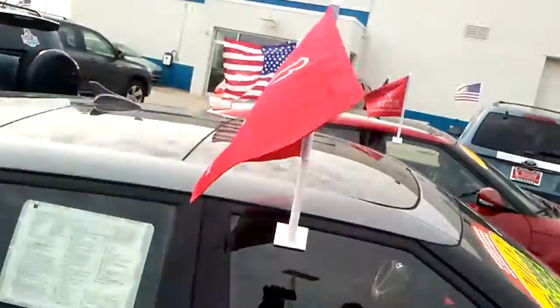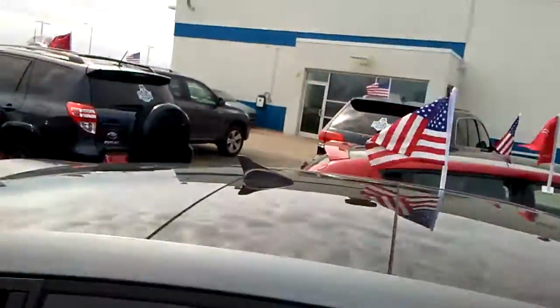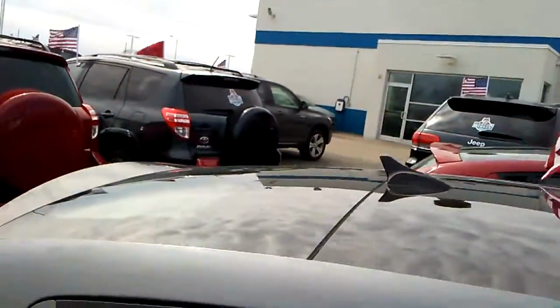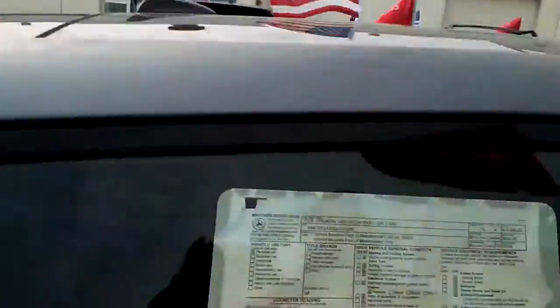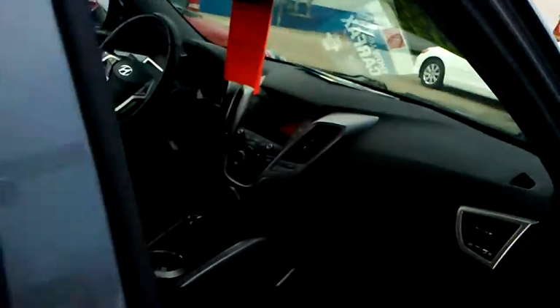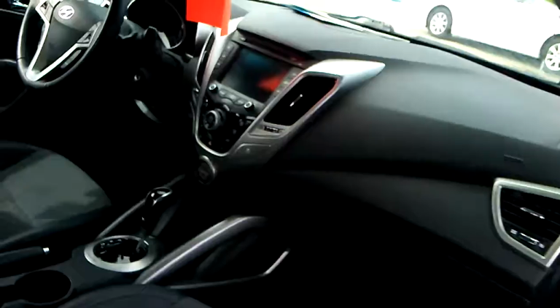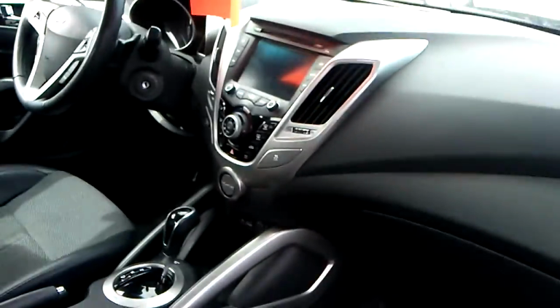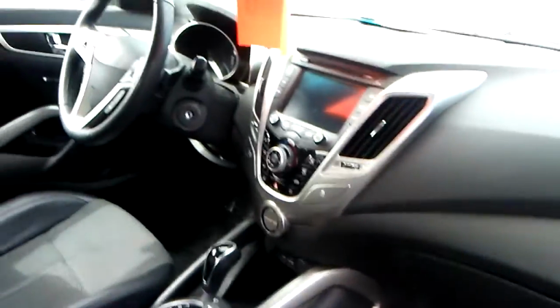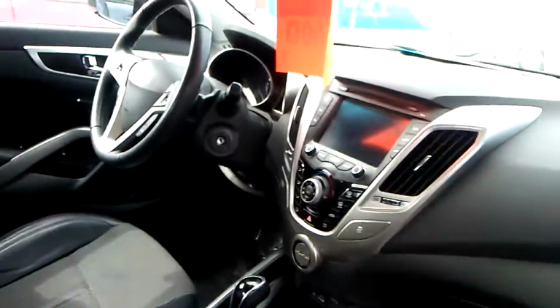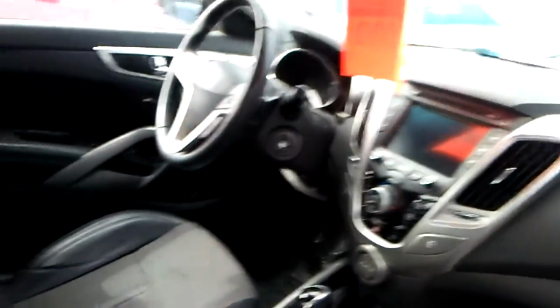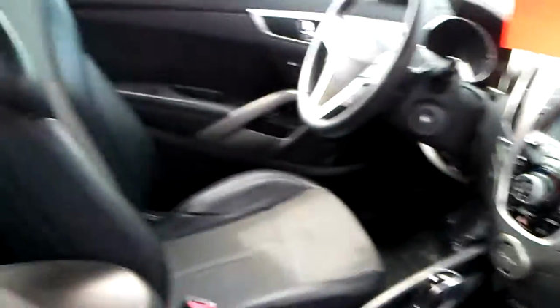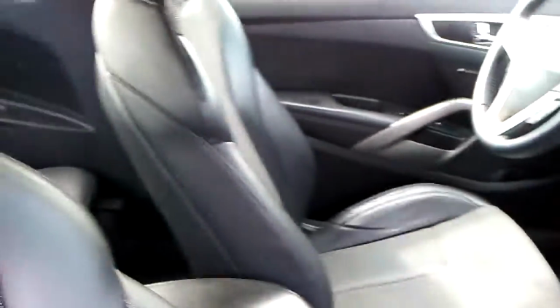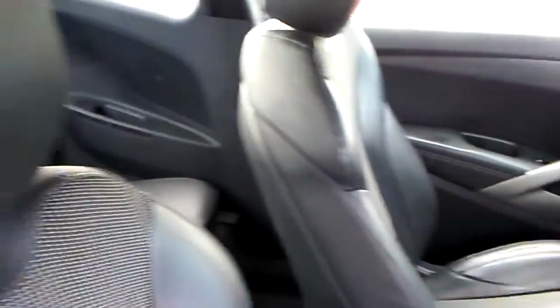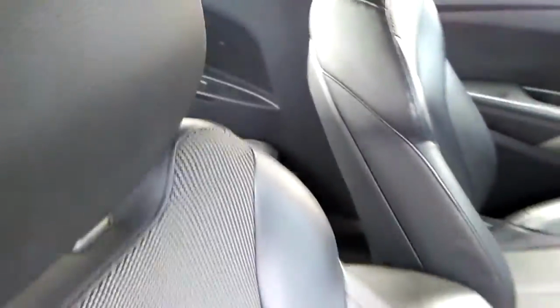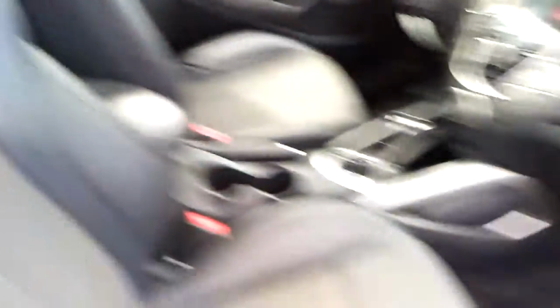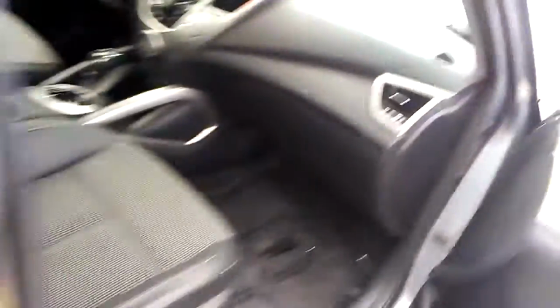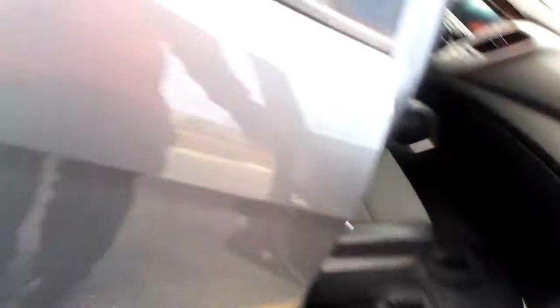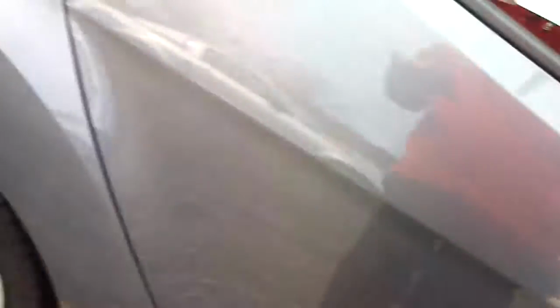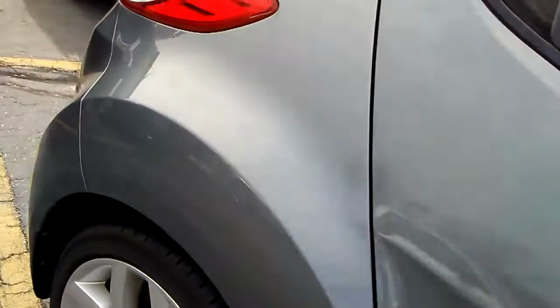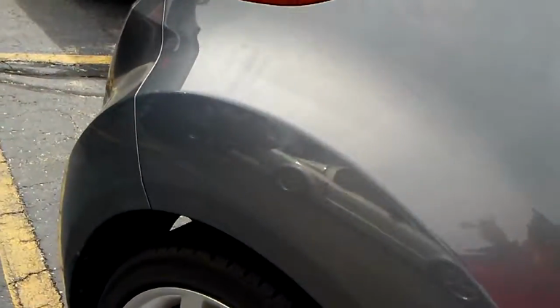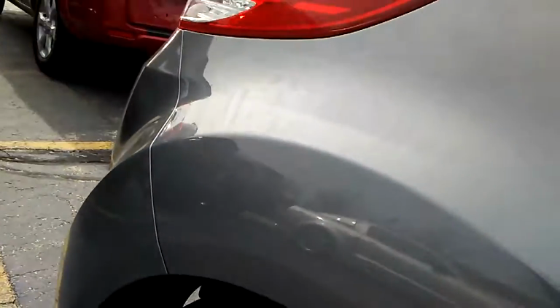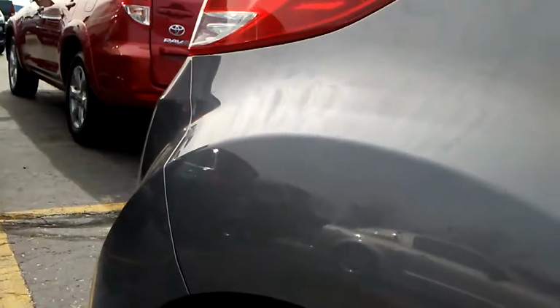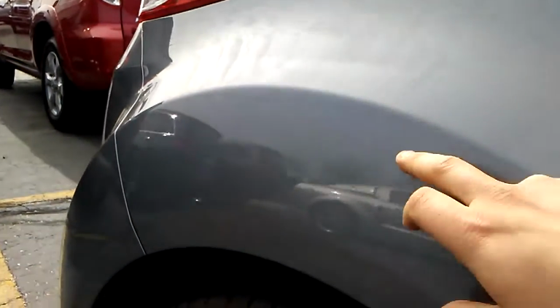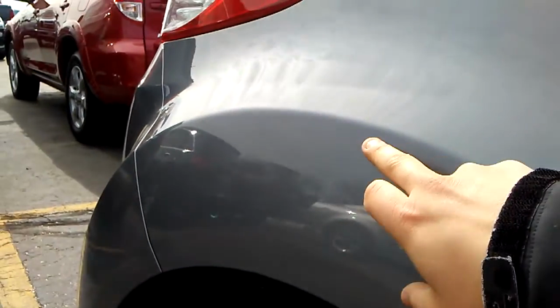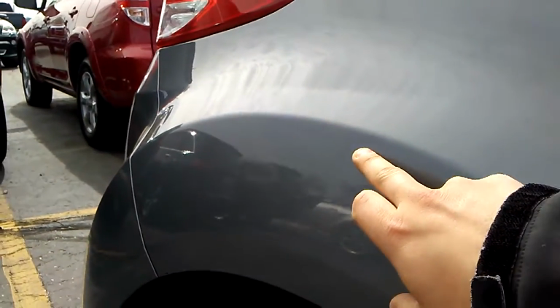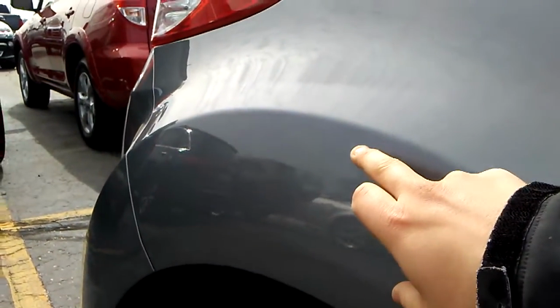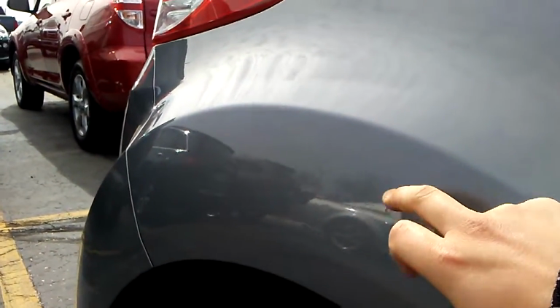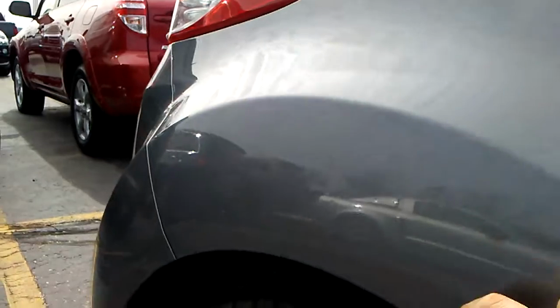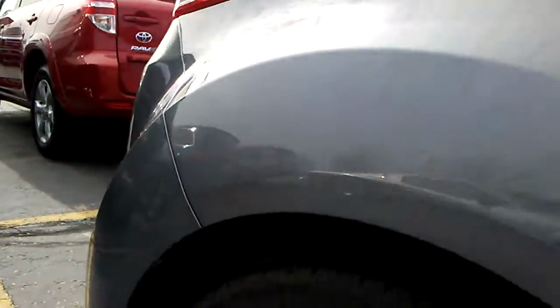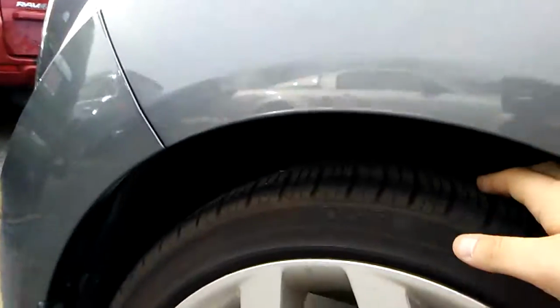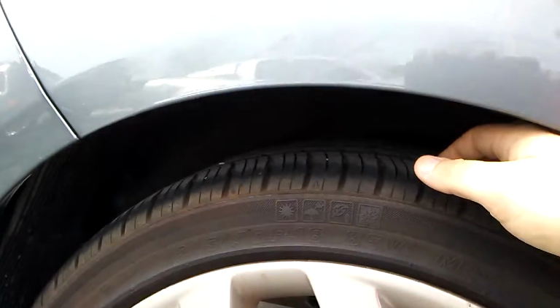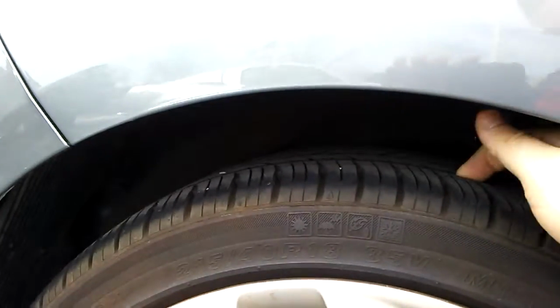It features a panoramic roof as well as a touchscreen. Very clean on the inside and out, with minor imperfections — there is a very small dent right here that you can't even see on the camera. Tire tread depth is looking pretty good.